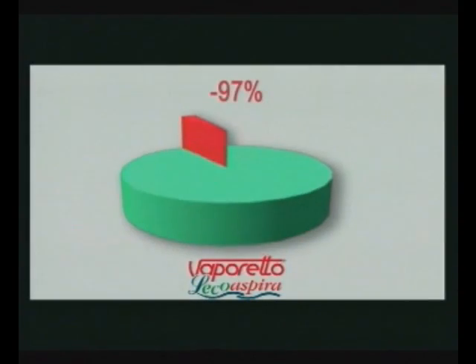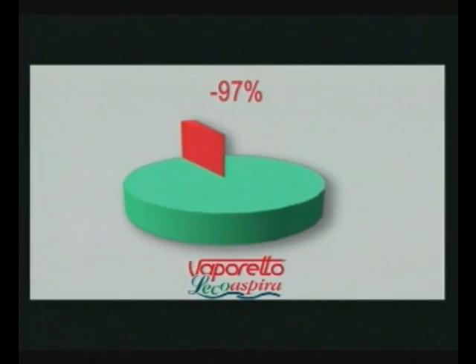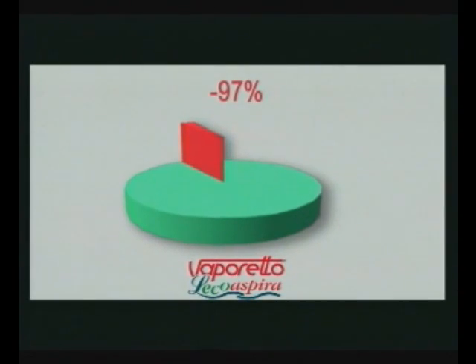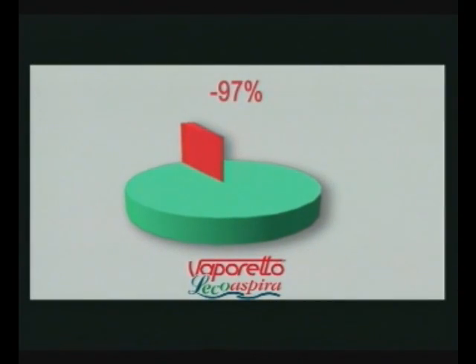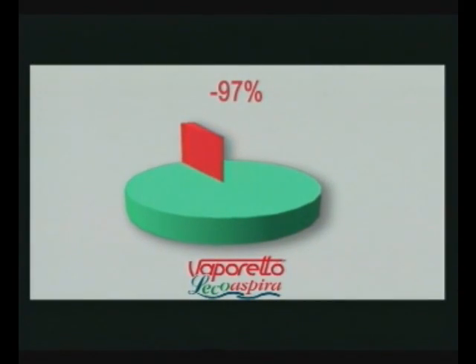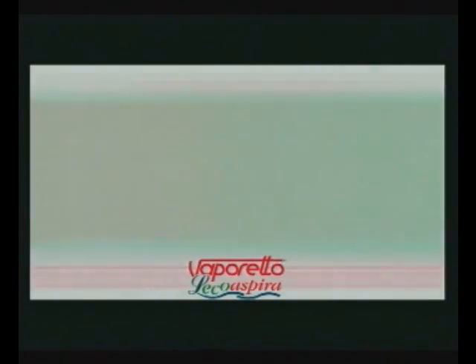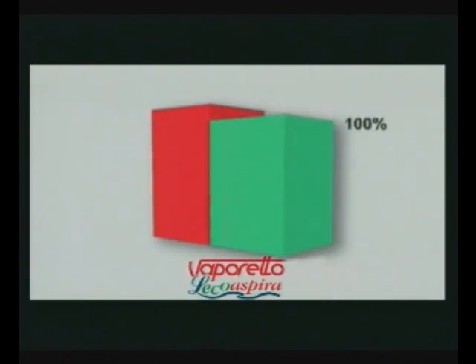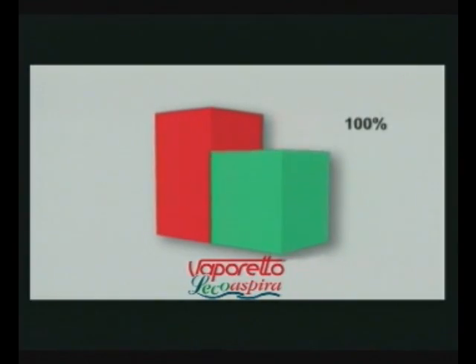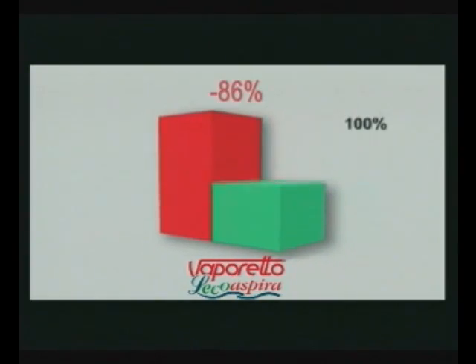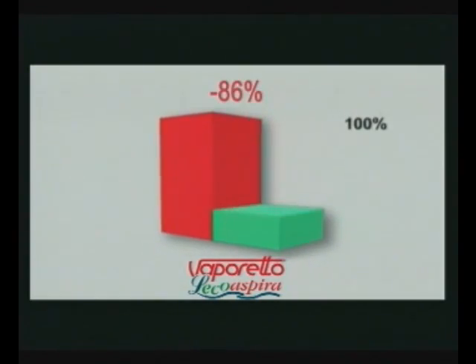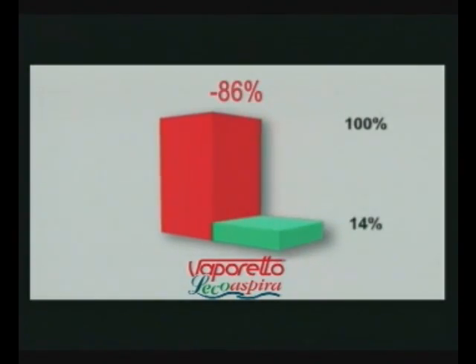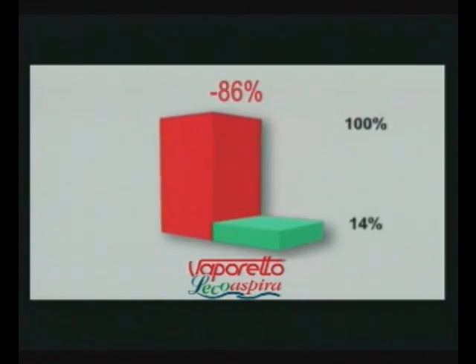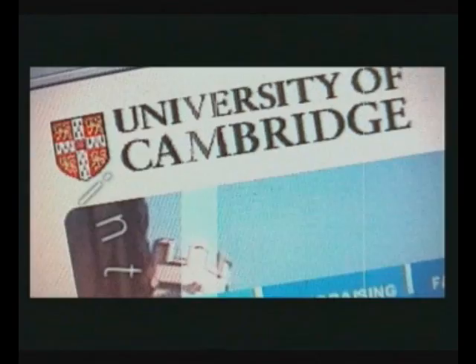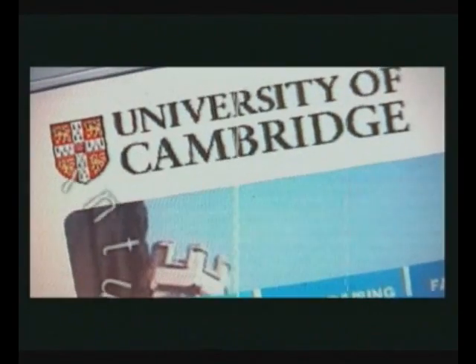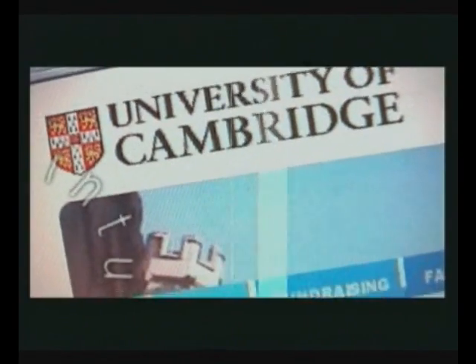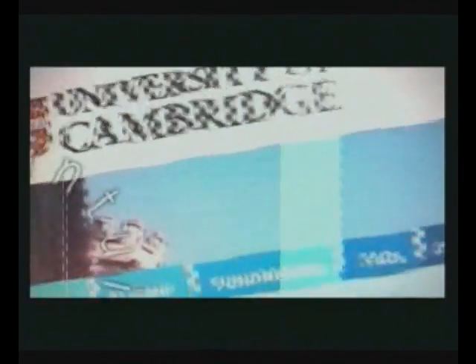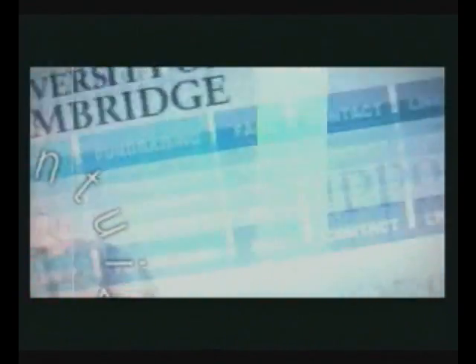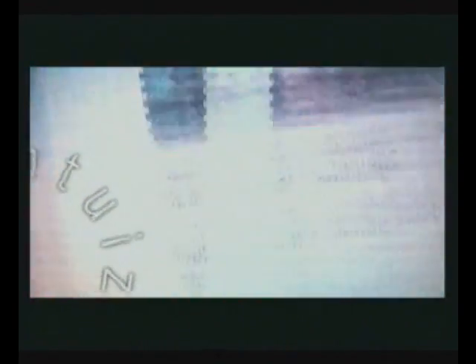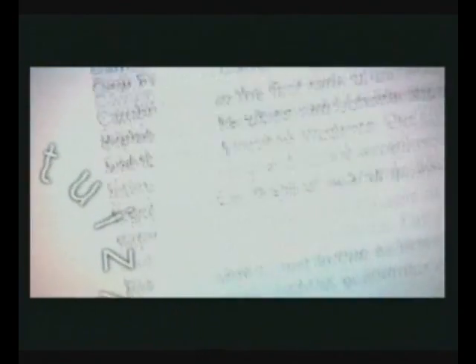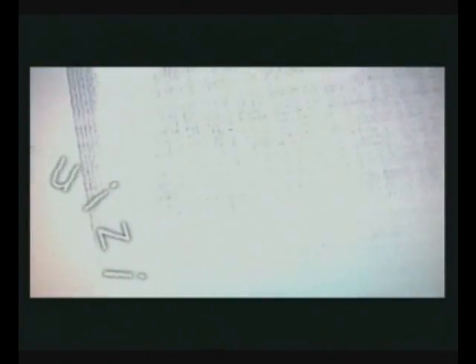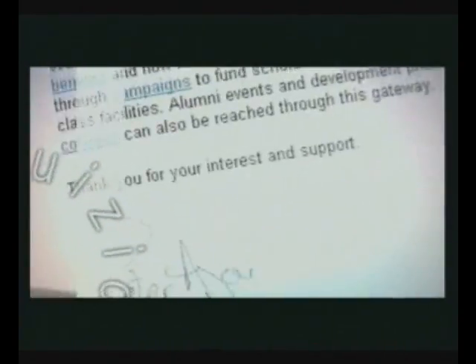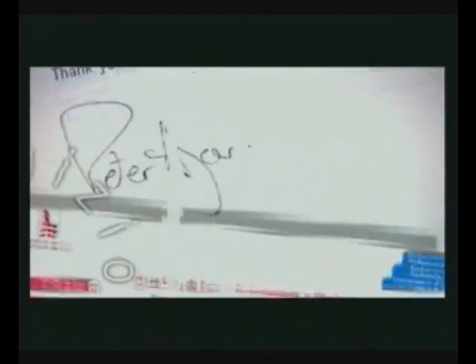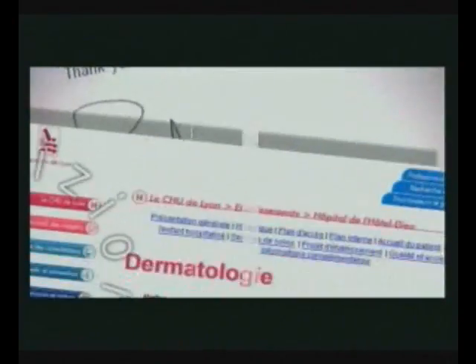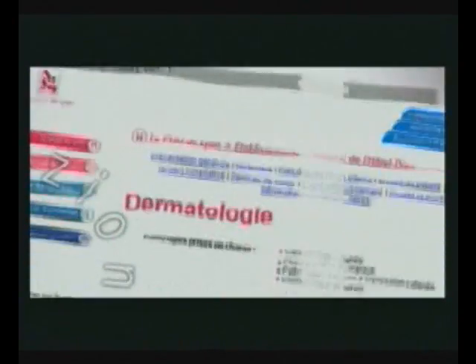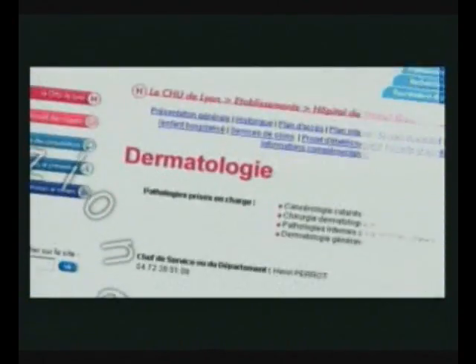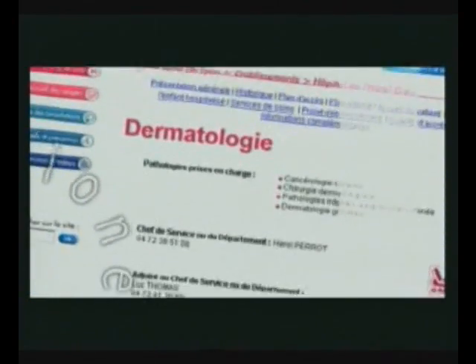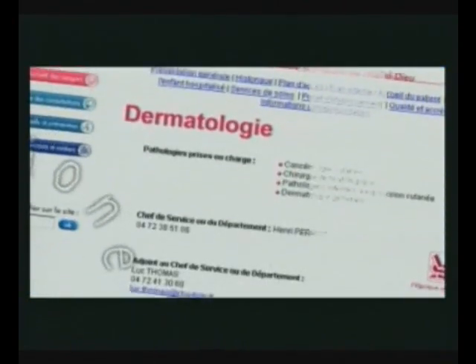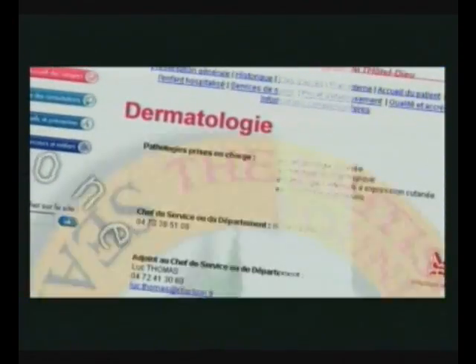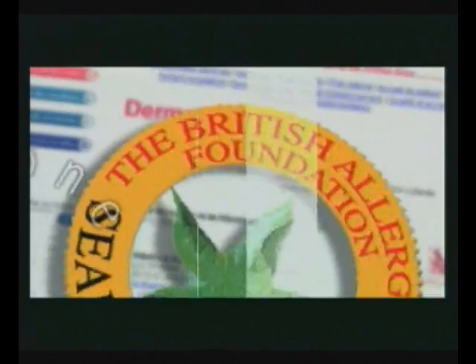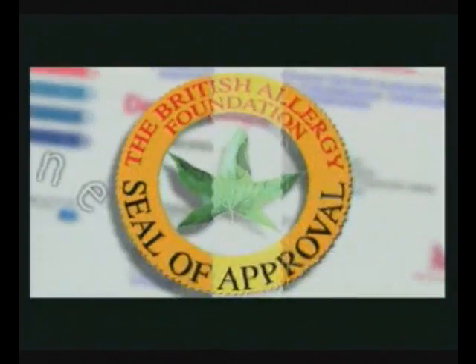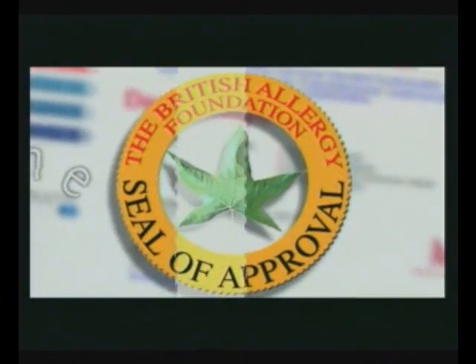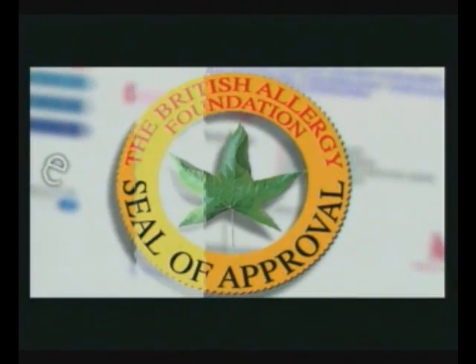Vaporetto L'Ecoaspira's performance eliminating dust mites and allergens has been certified by studies conducted at Cambridge Entomology Unit and Lyon Dermatological Hospital. The British Allergy Foundation has granted Vaporetto L'Ecoaspira its seal of approval.